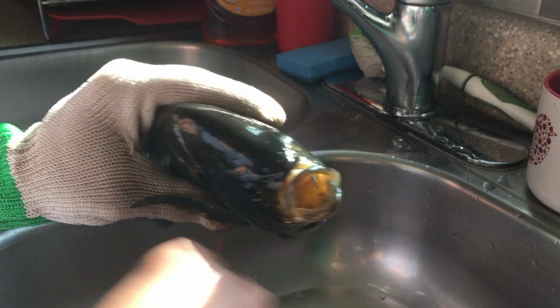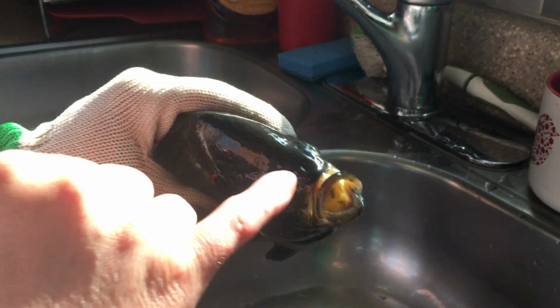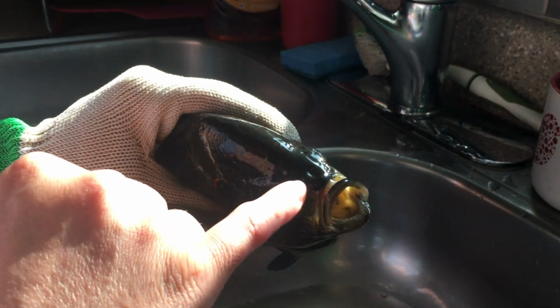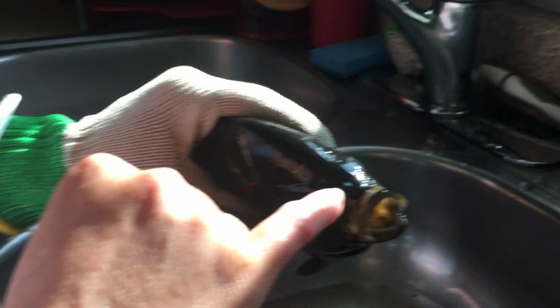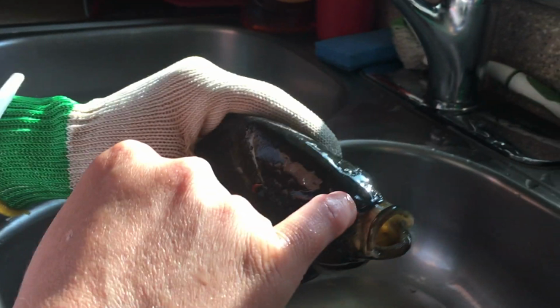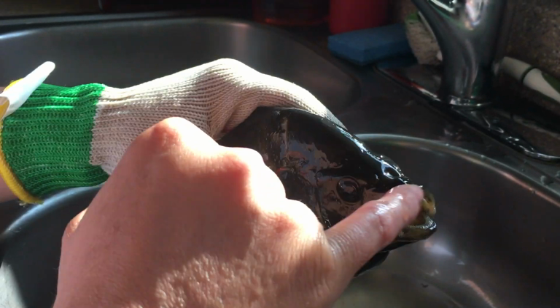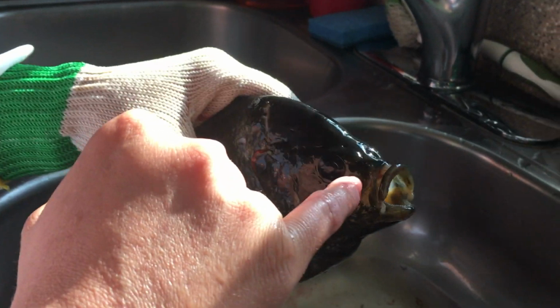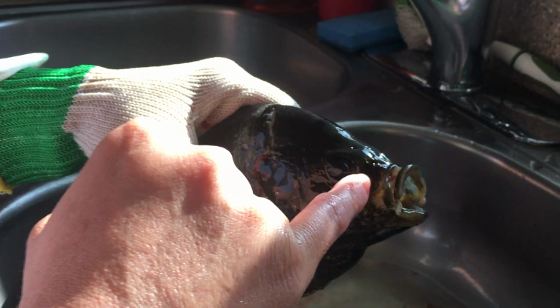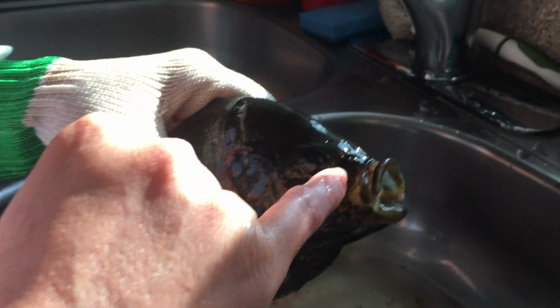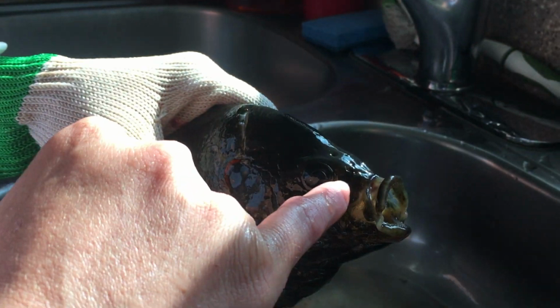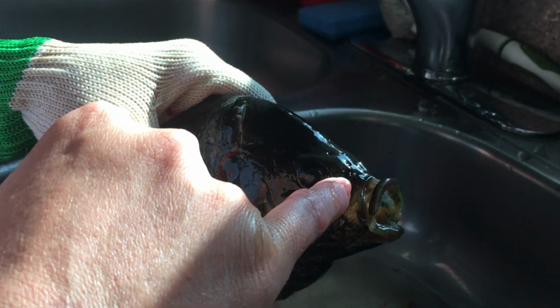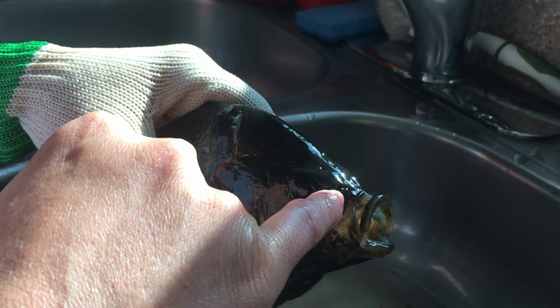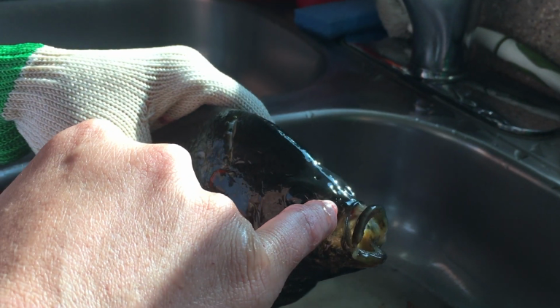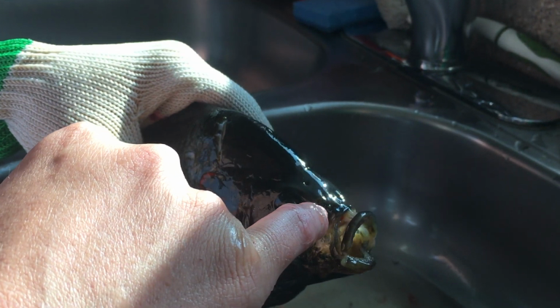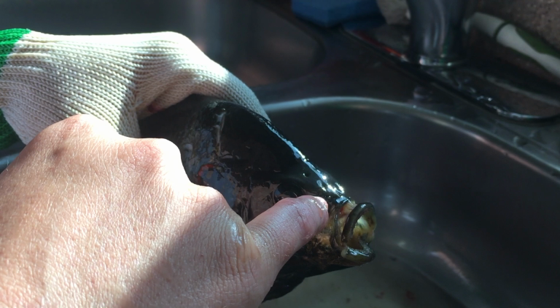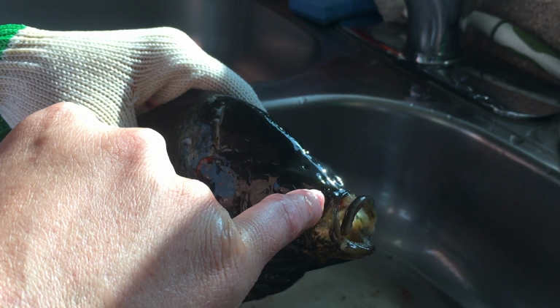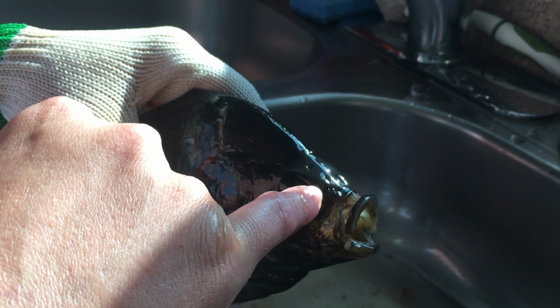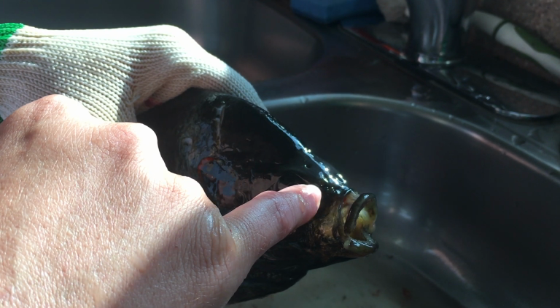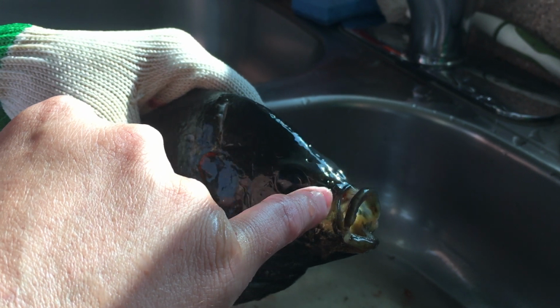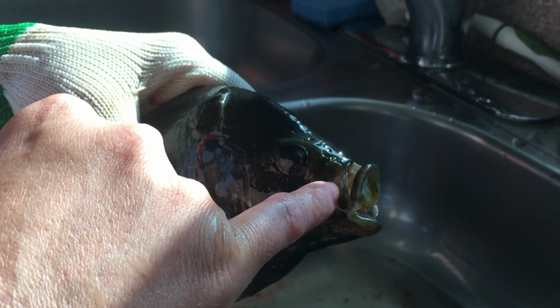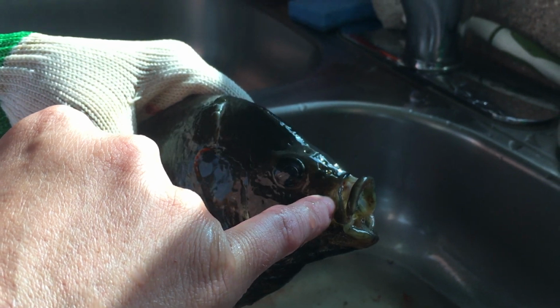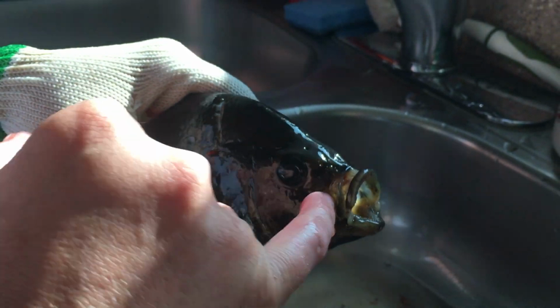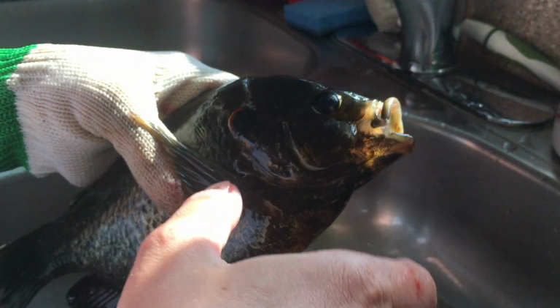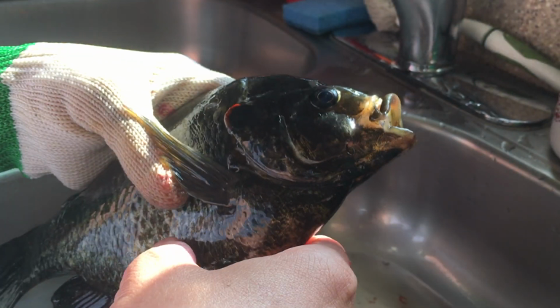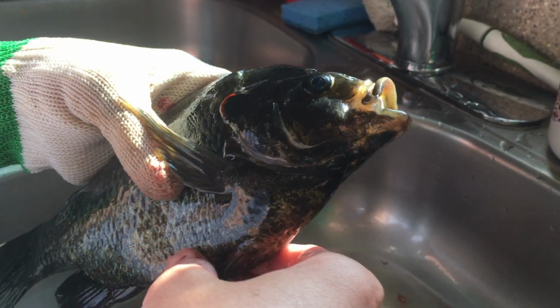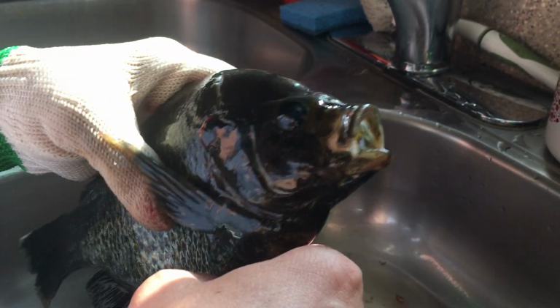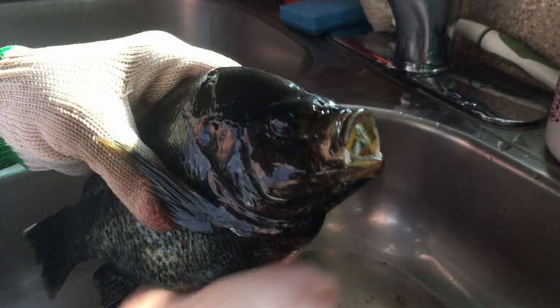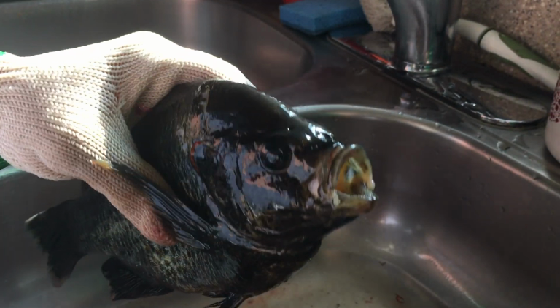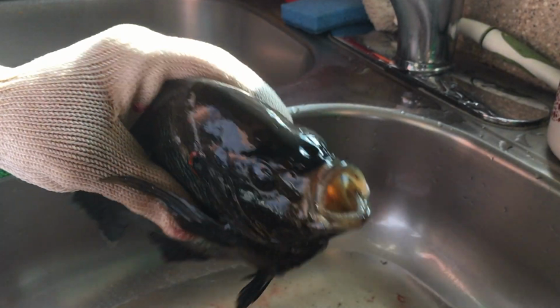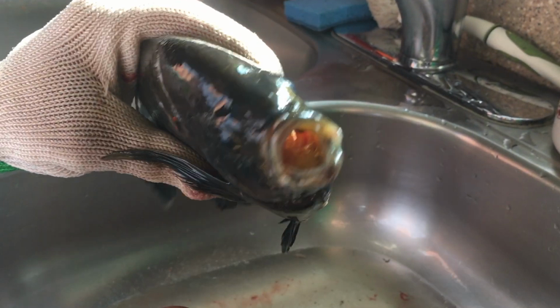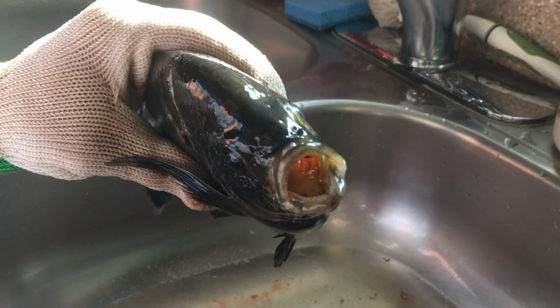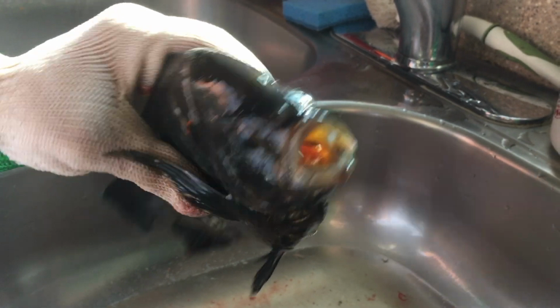It's like a suction cup. The nostrils are not used for breathing — they are pinholes used for sensing food.